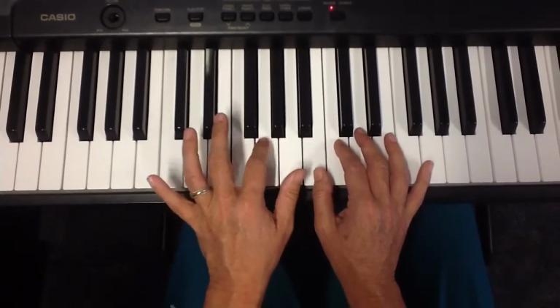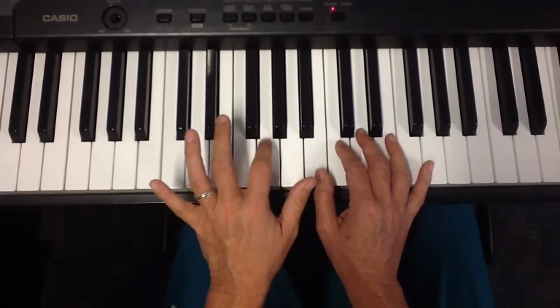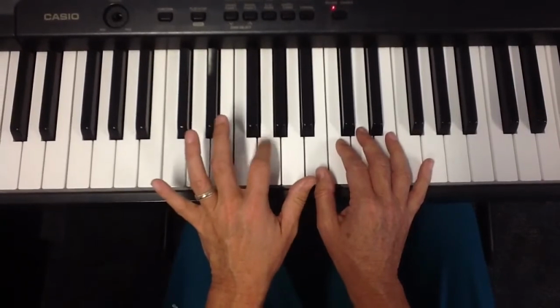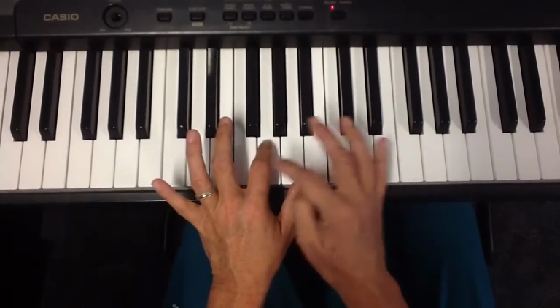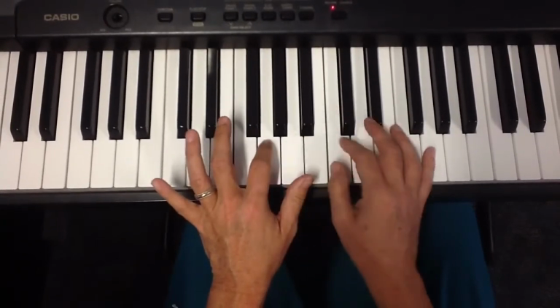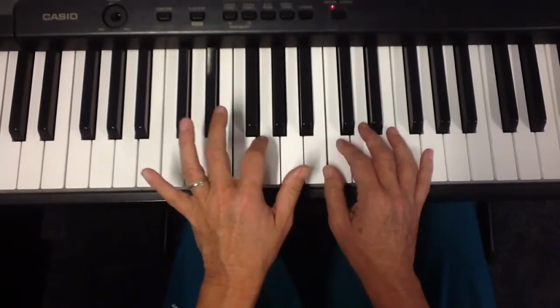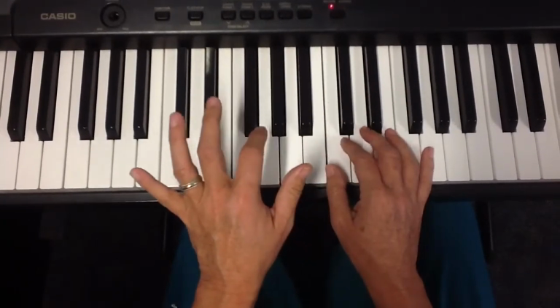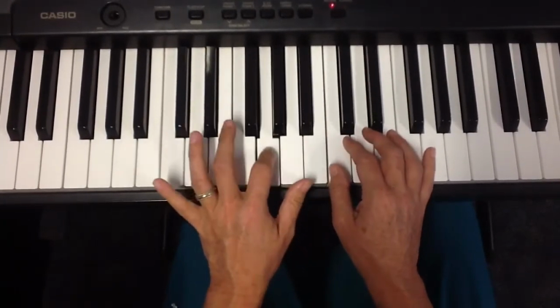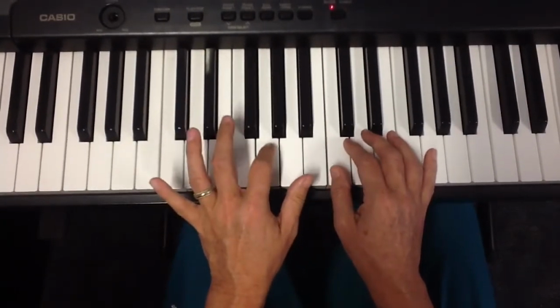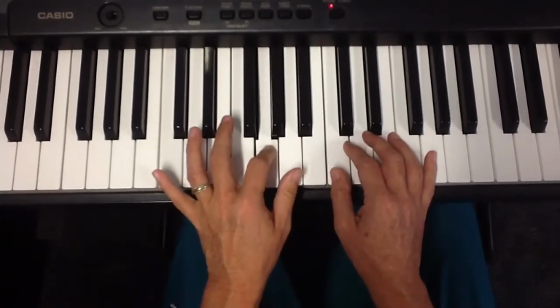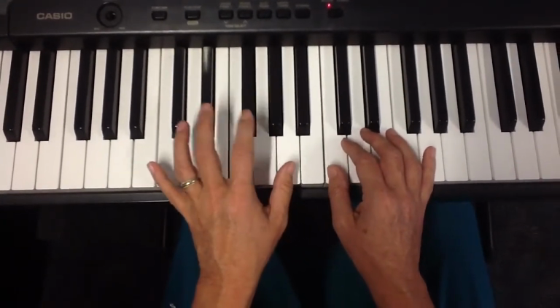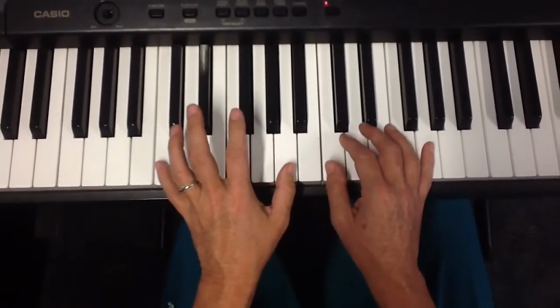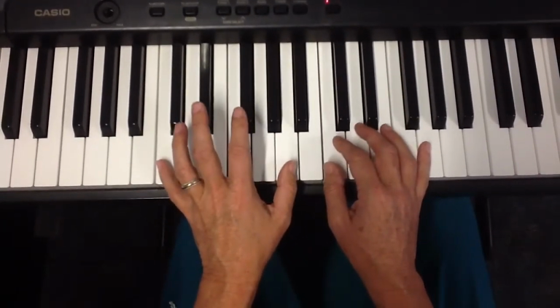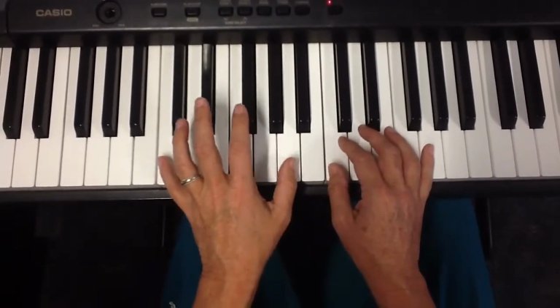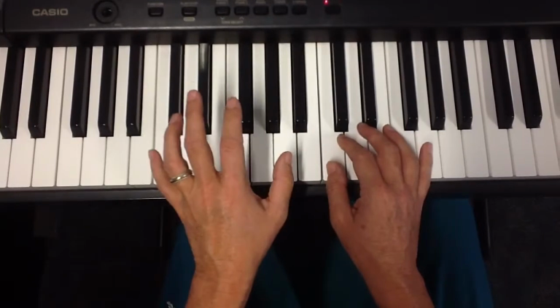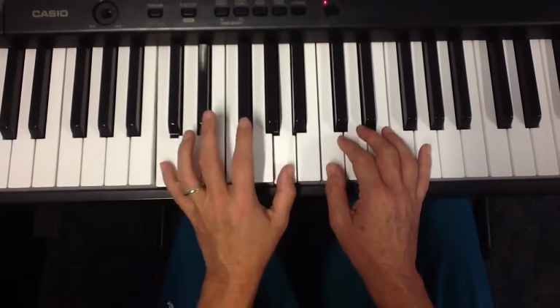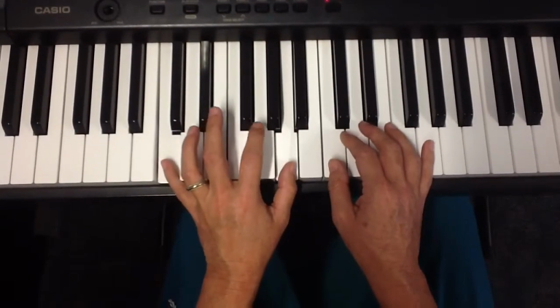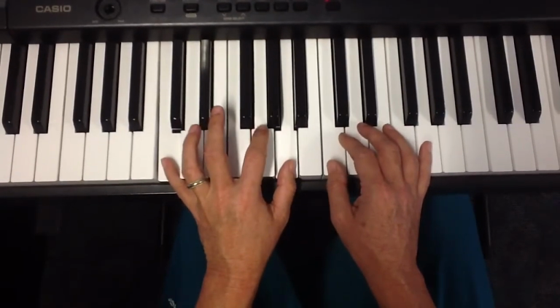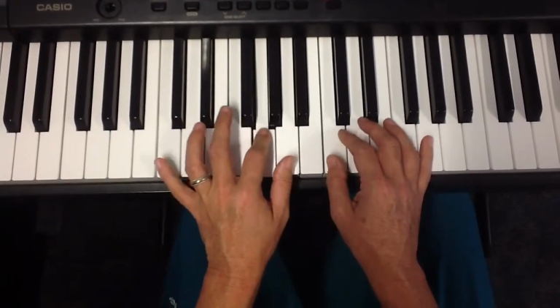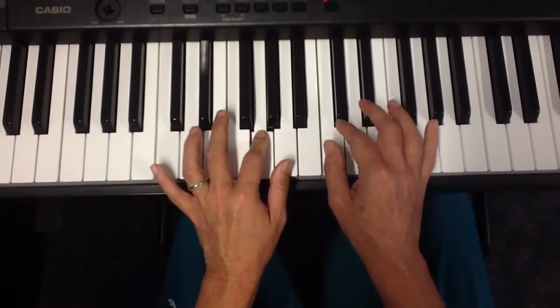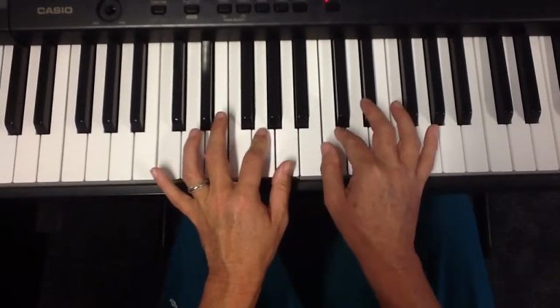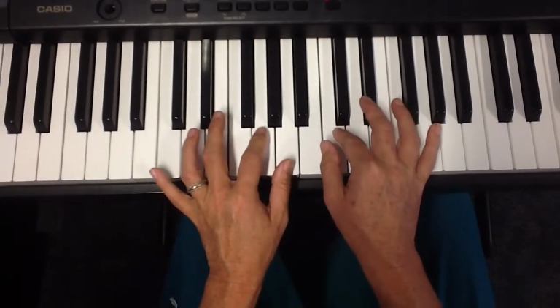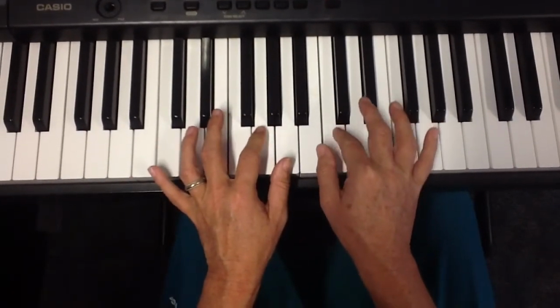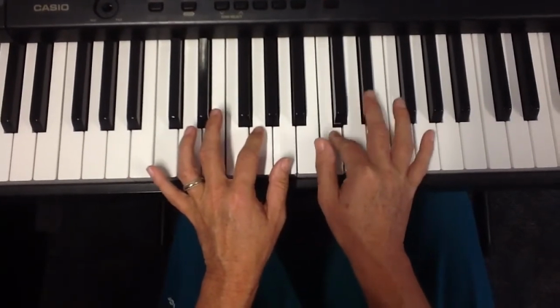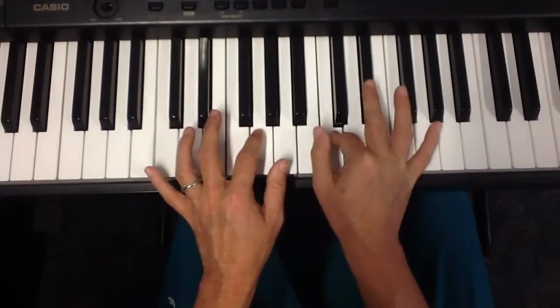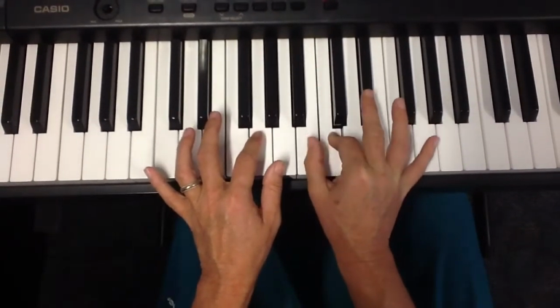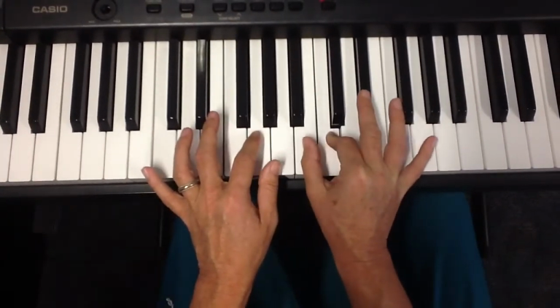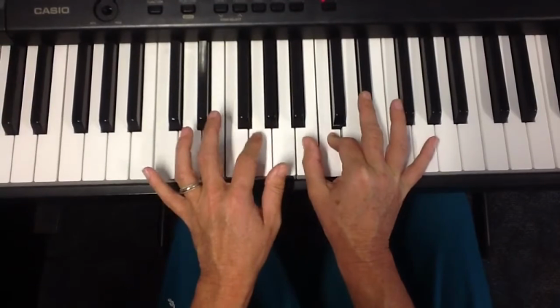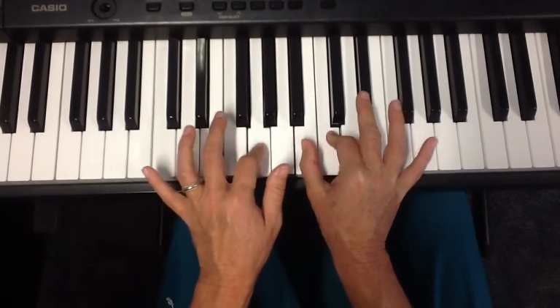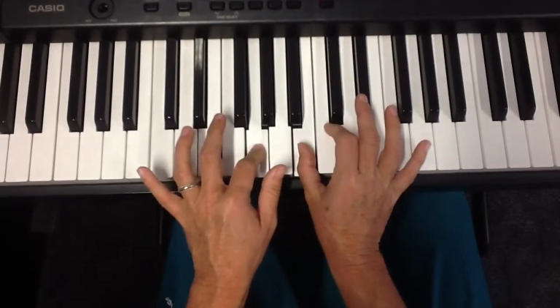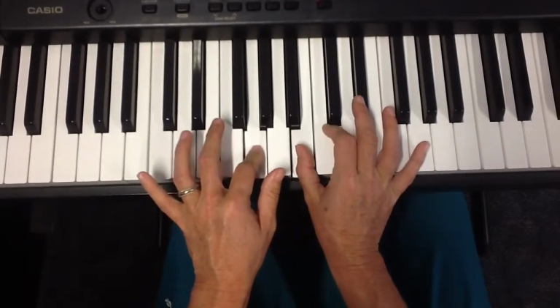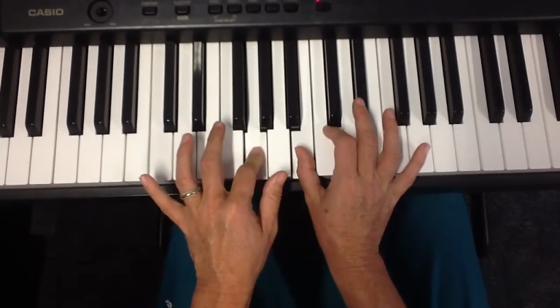We start with this finger, and I call it finger two, and we go happy, and then we play this big stretch, birthday, and then we come from finger two to your thumb, and this one we play at the same time.